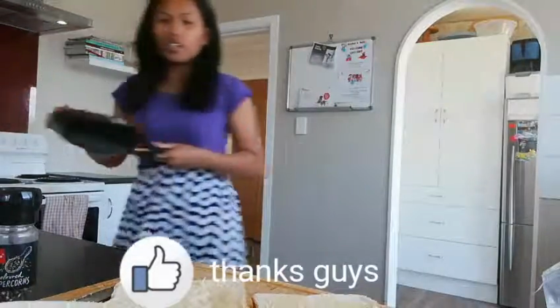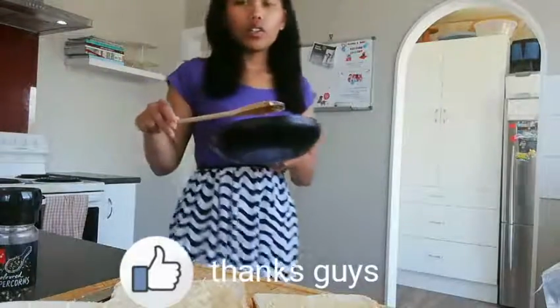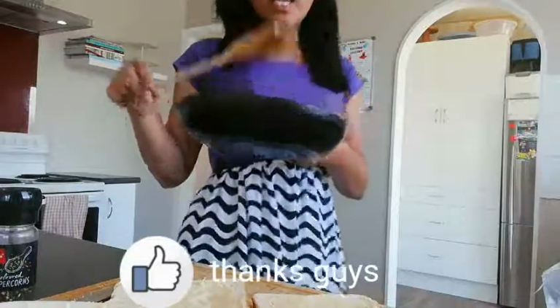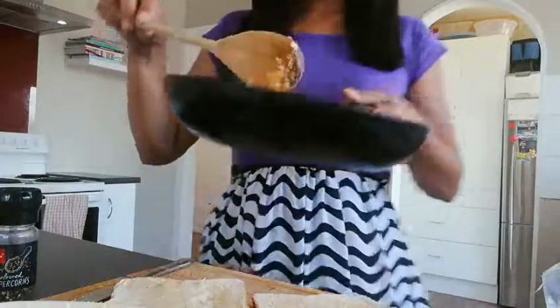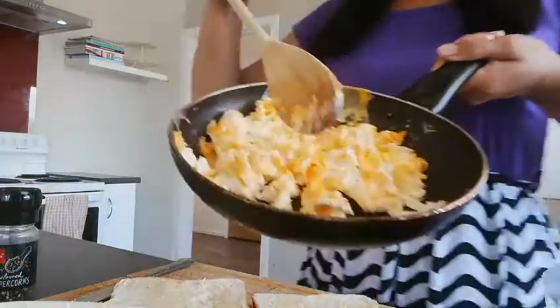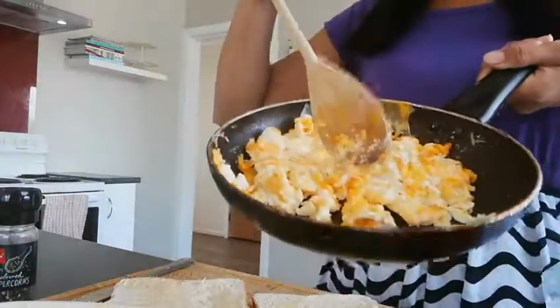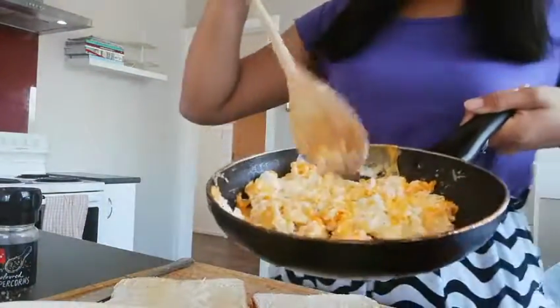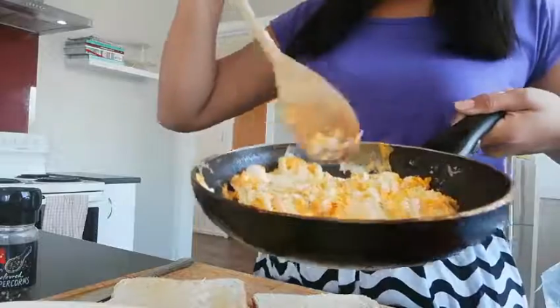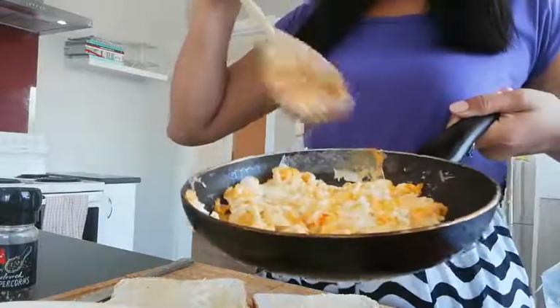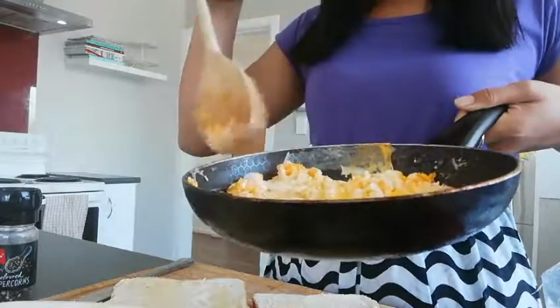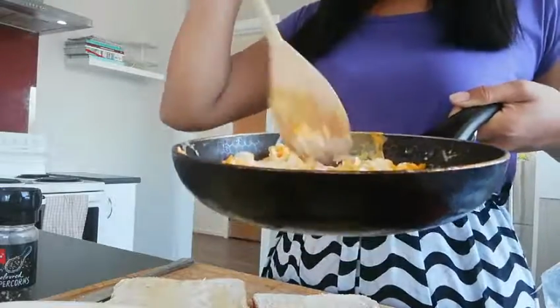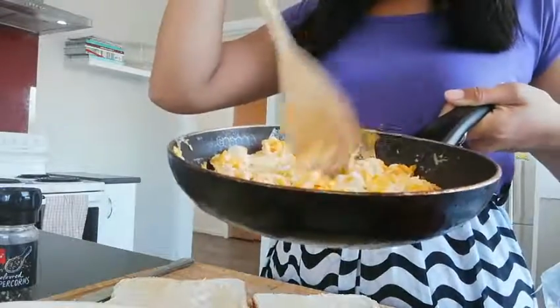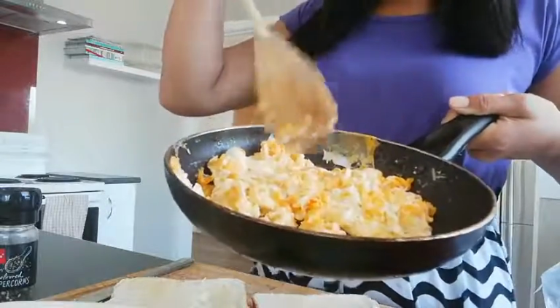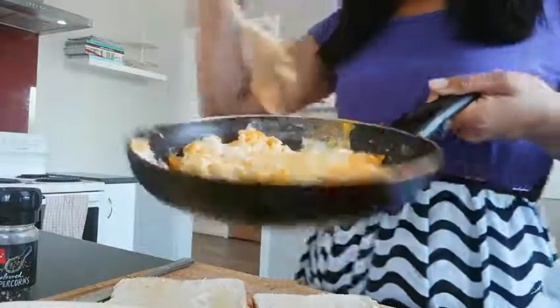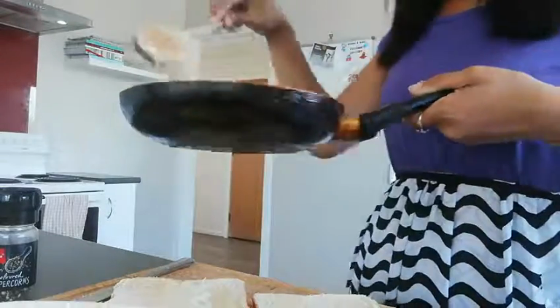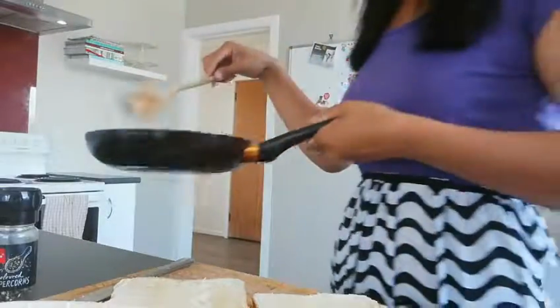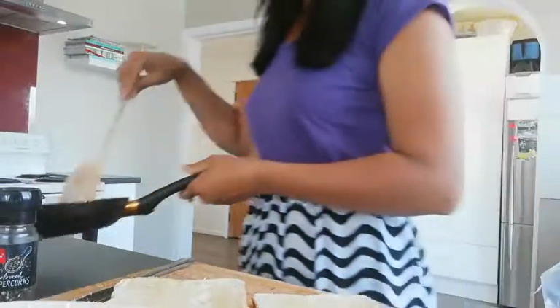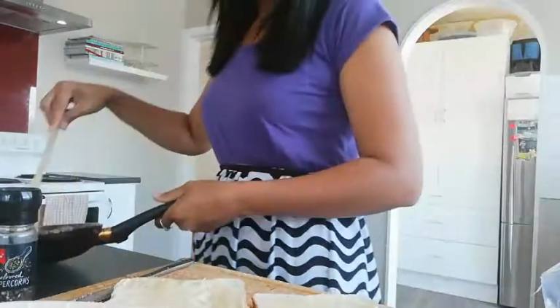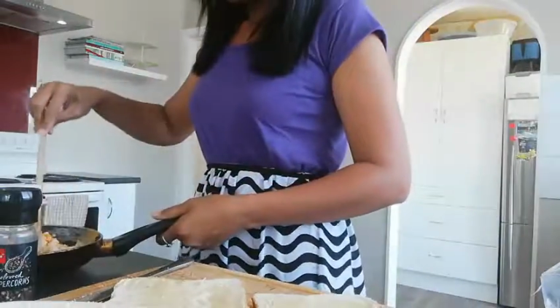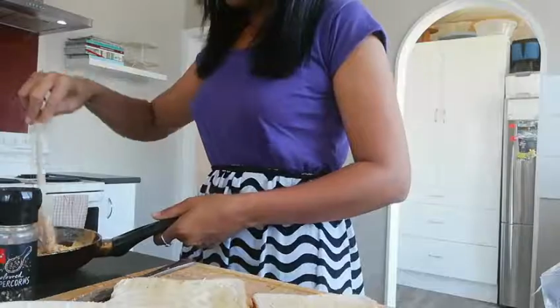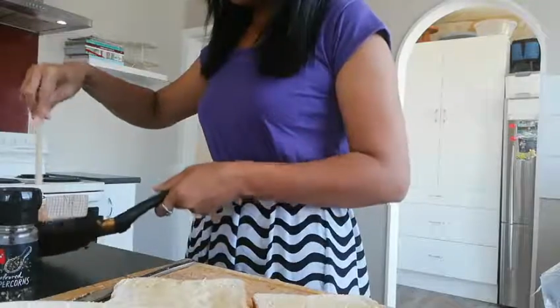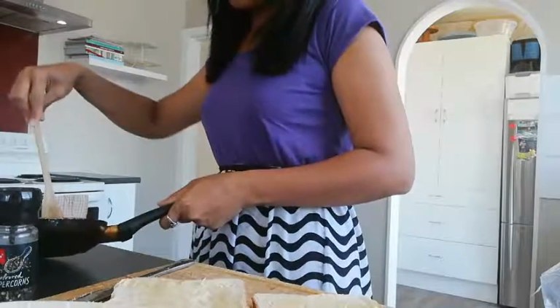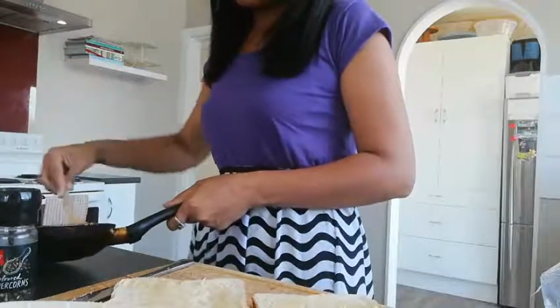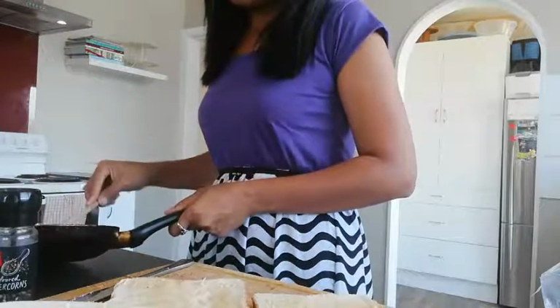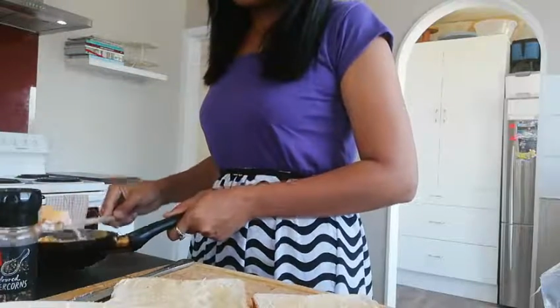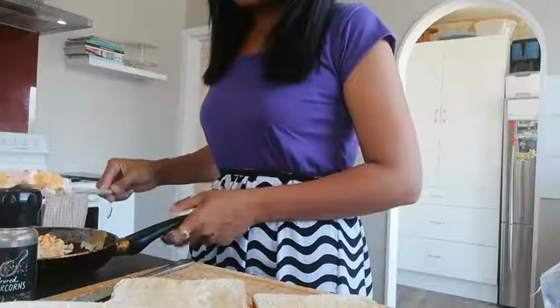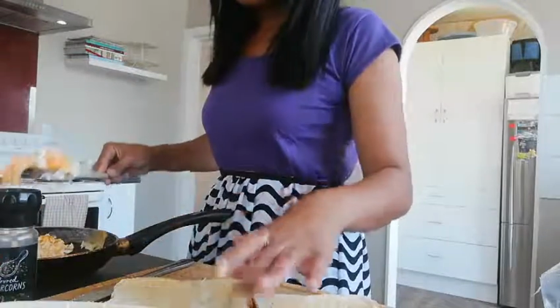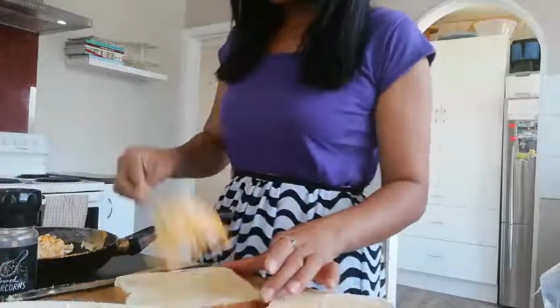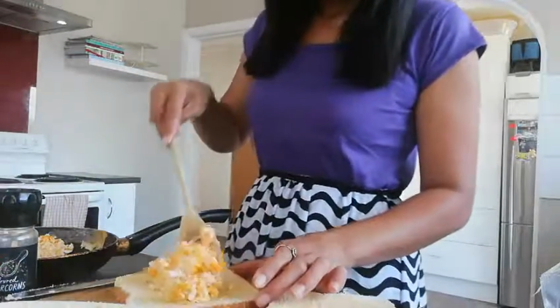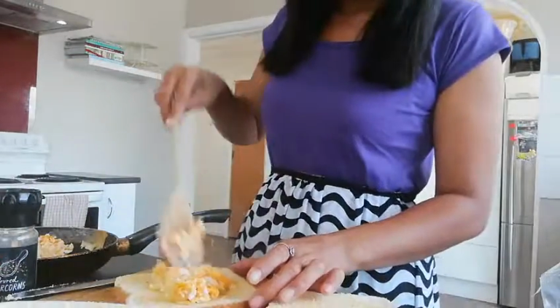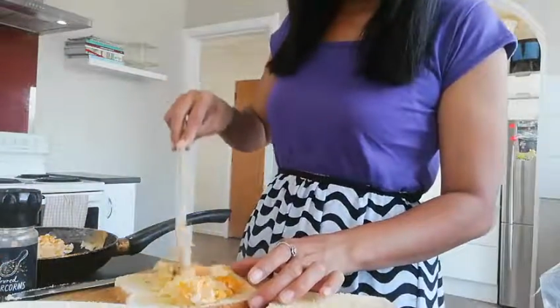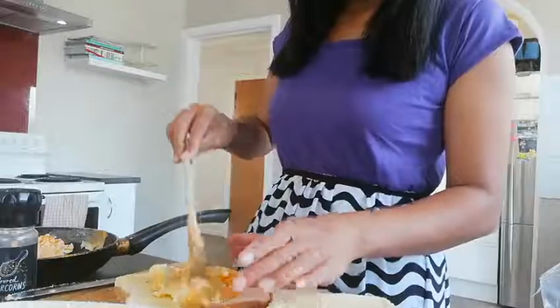I cook the egg just like this. I don't scramble in the bowl, just scramble in the pan. Nice scramble. Easy peasy.